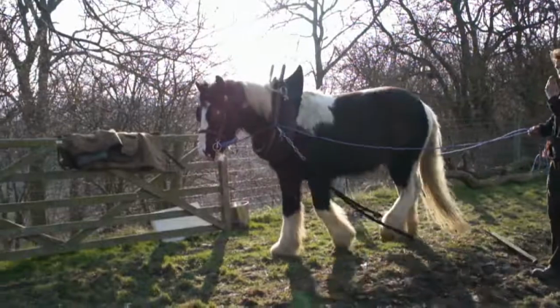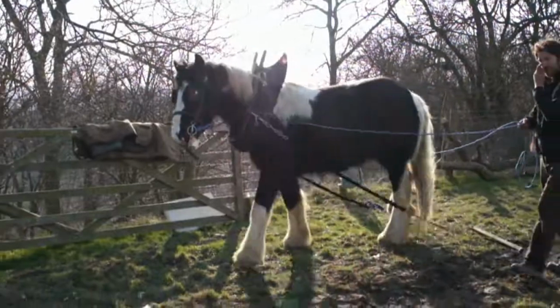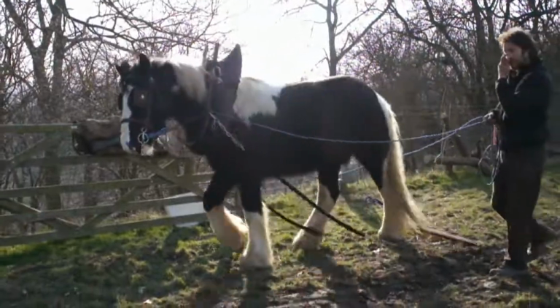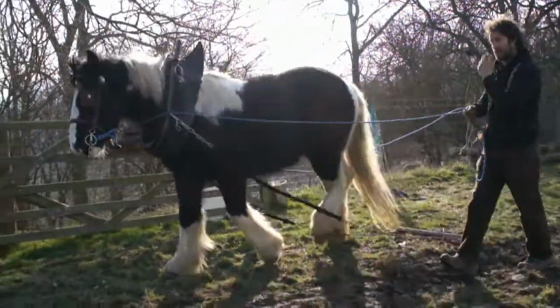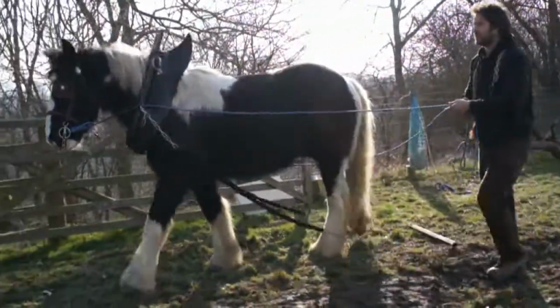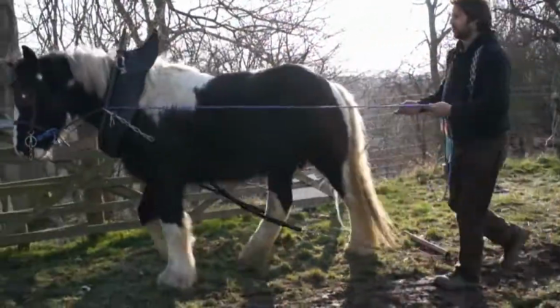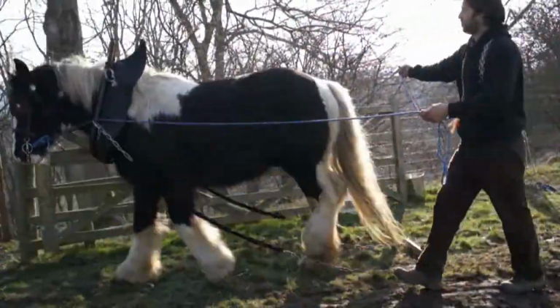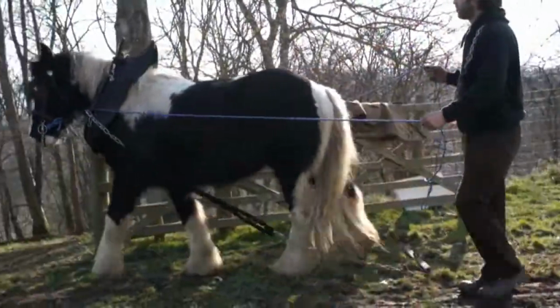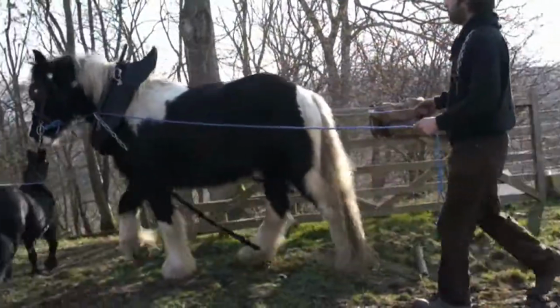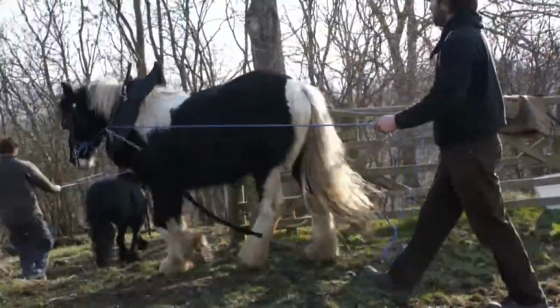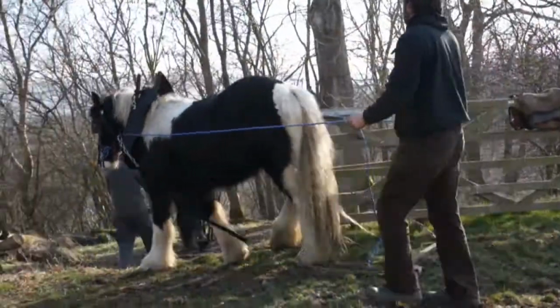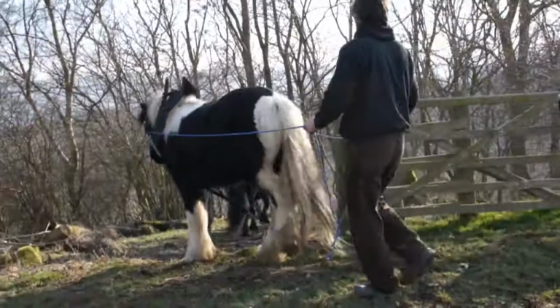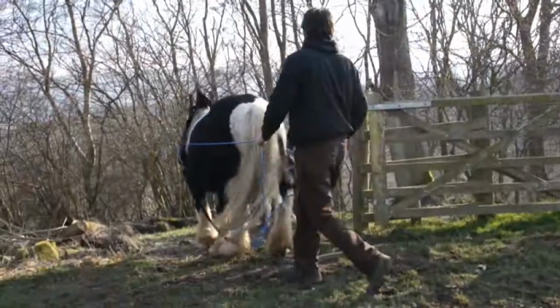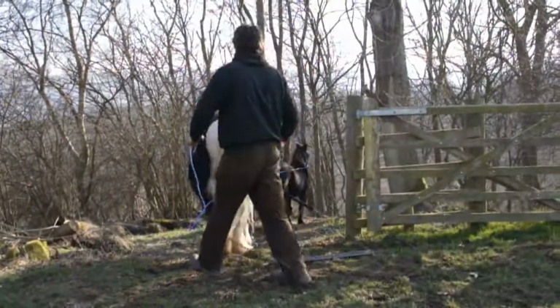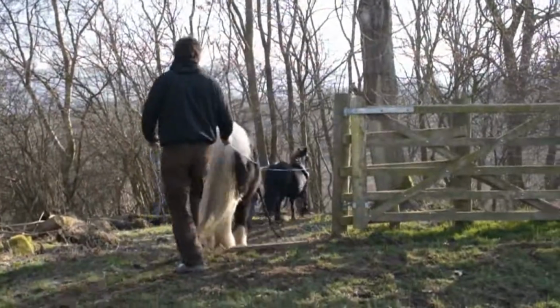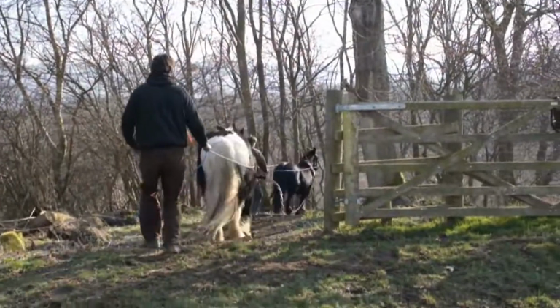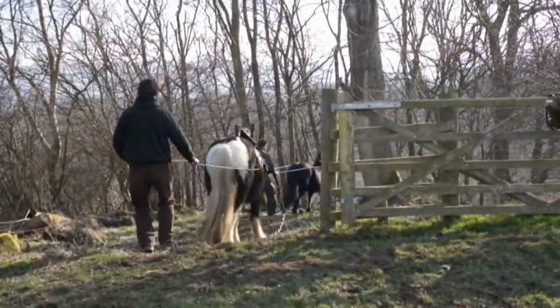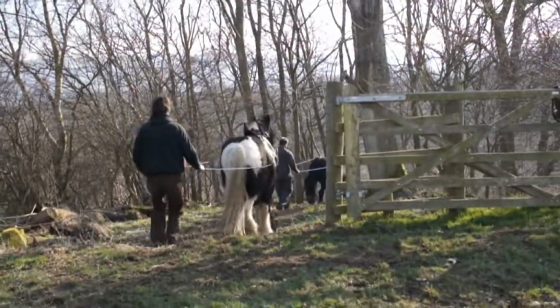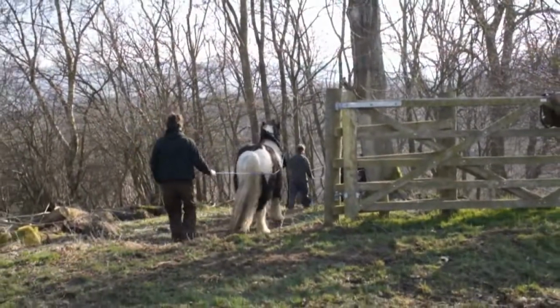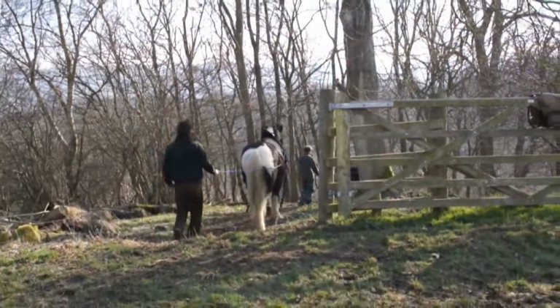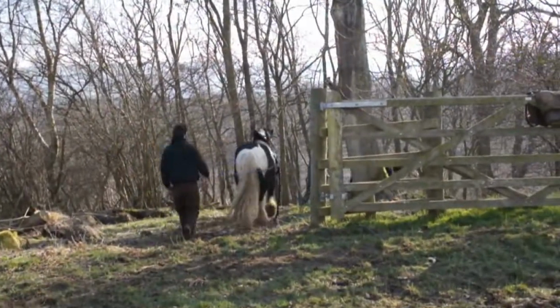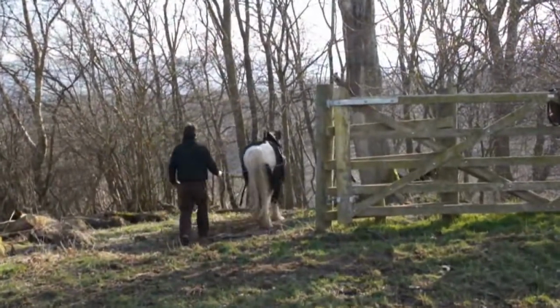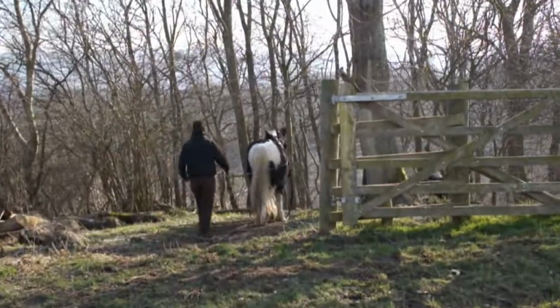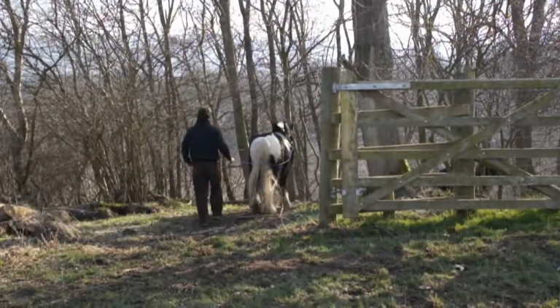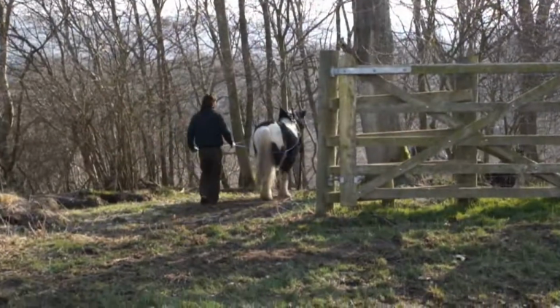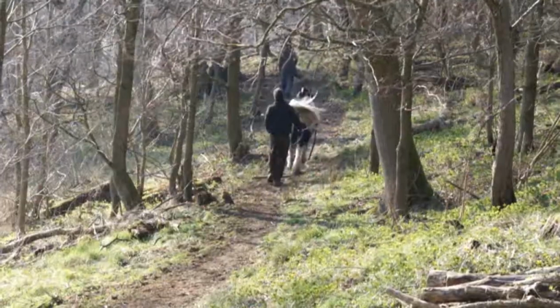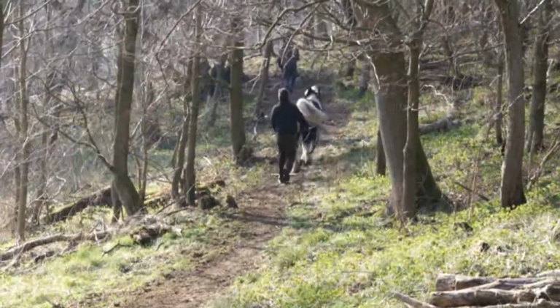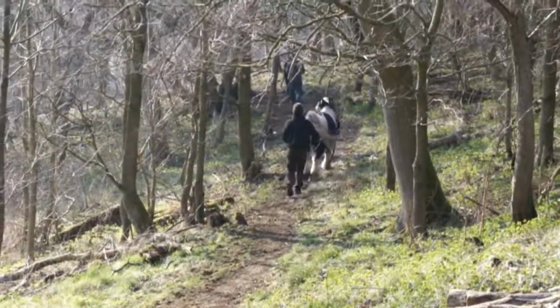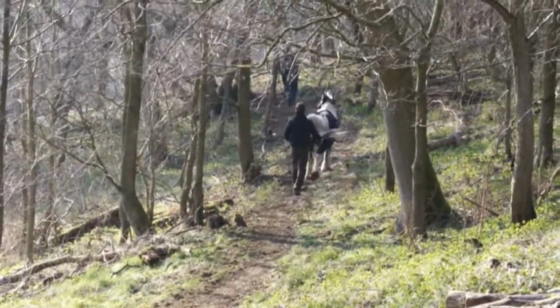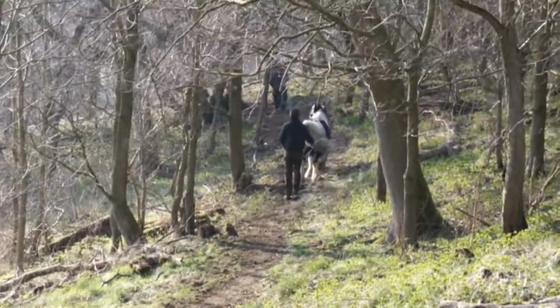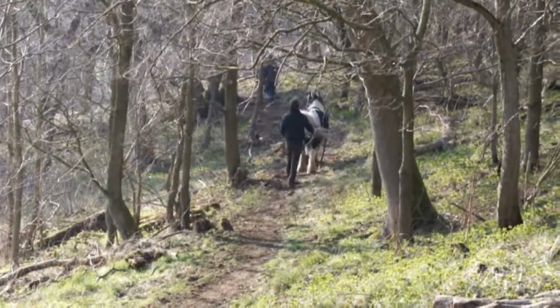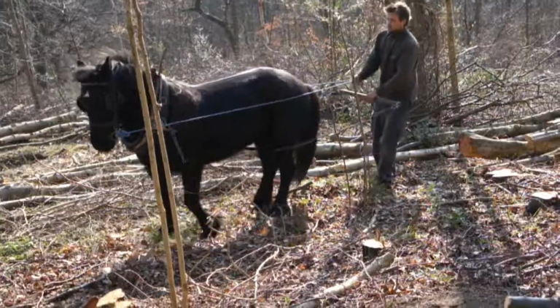The horses have a harness that is designed for dragging timber and is surprisingly simple. The horses are very nimble and manoeuvre easily around the steep wood to different pick-up points. They make very little impact on the ground.